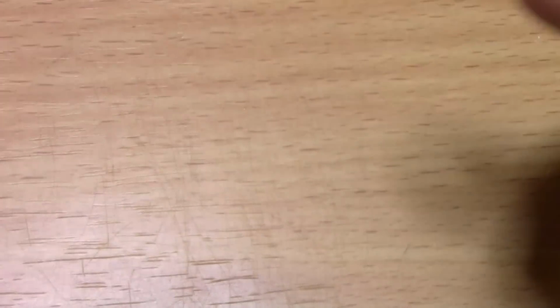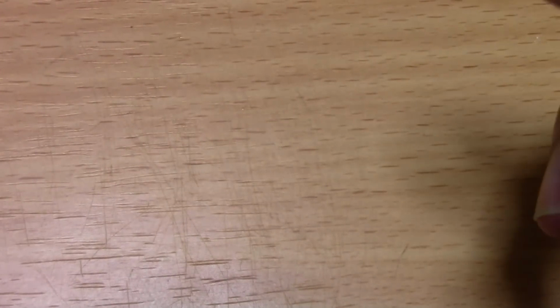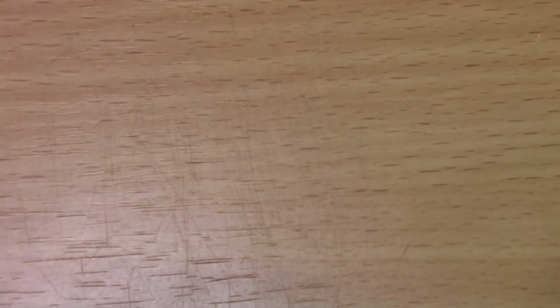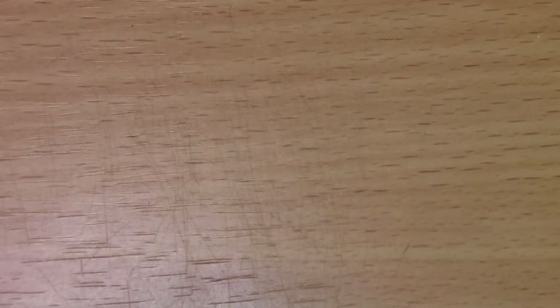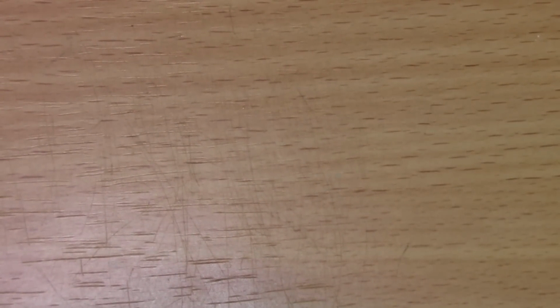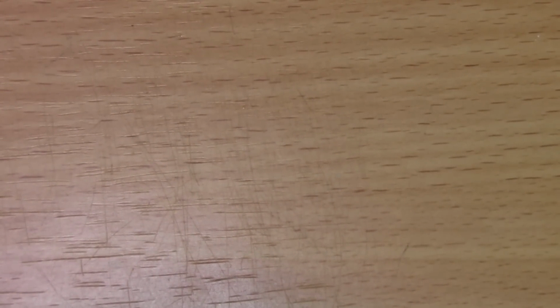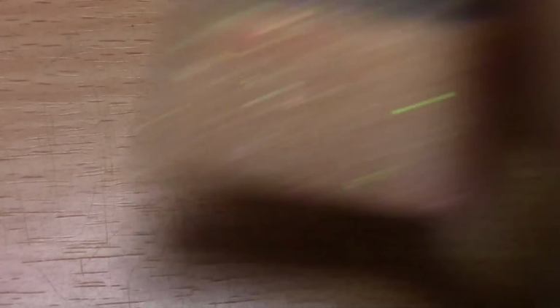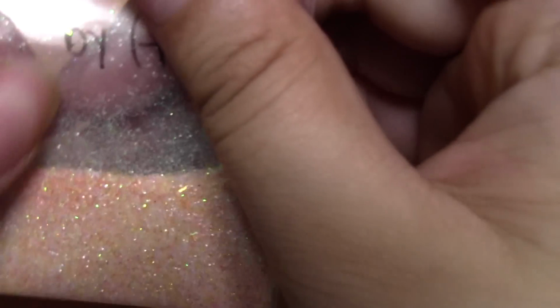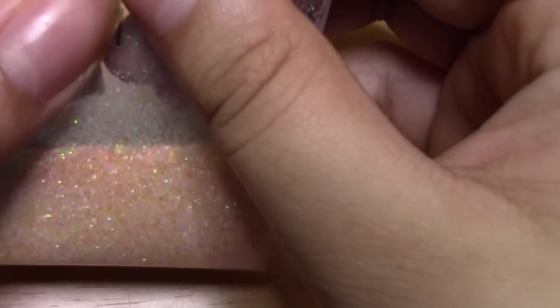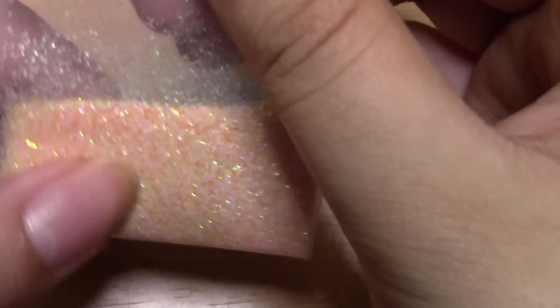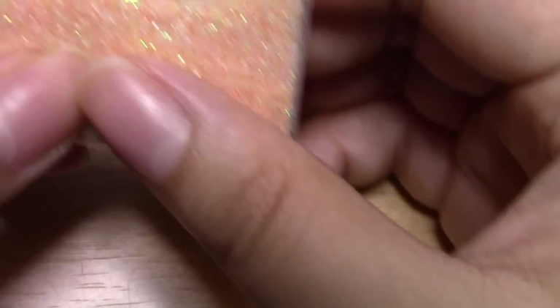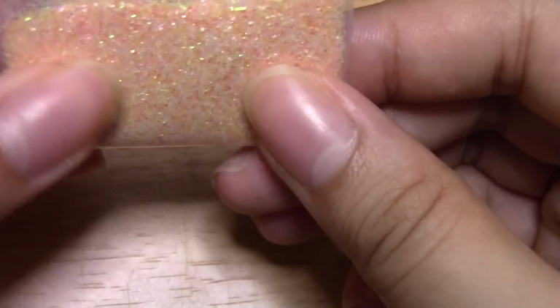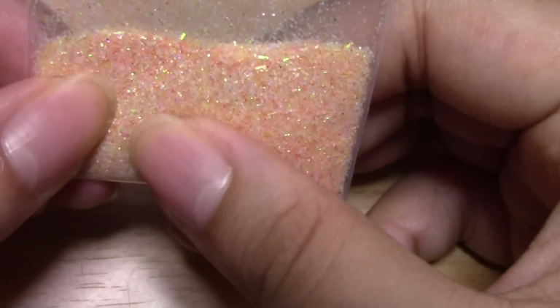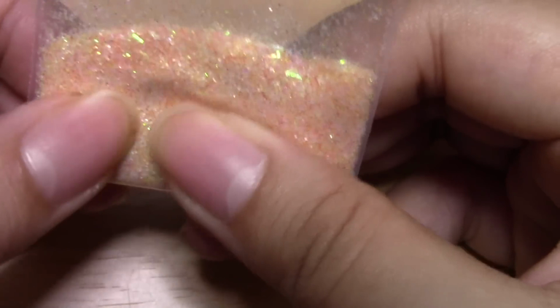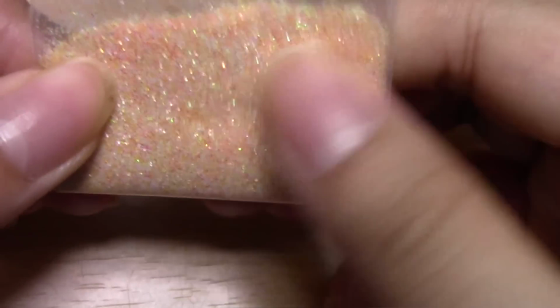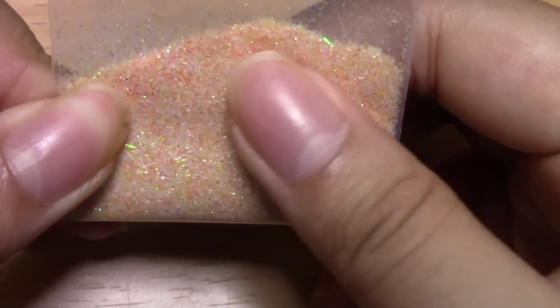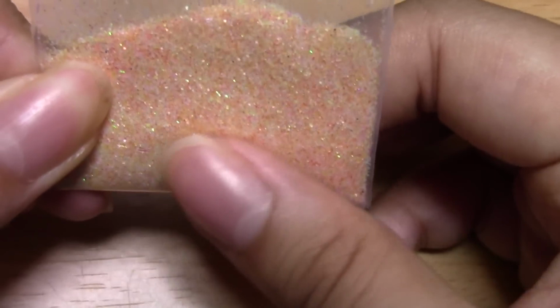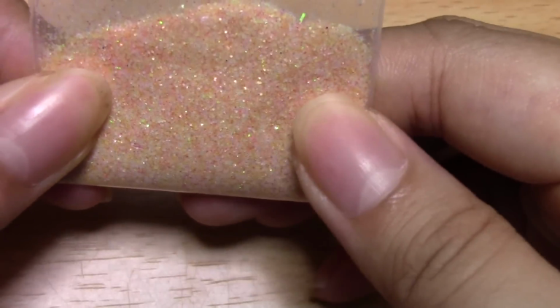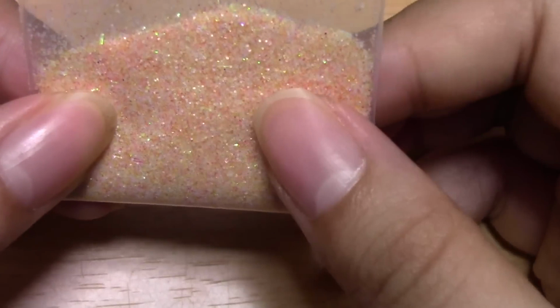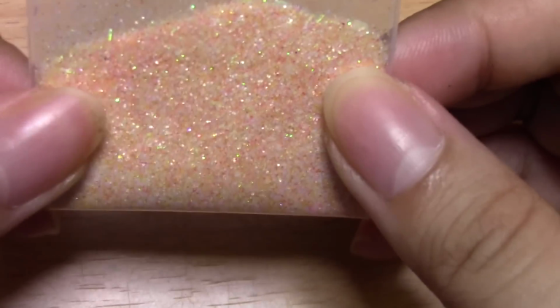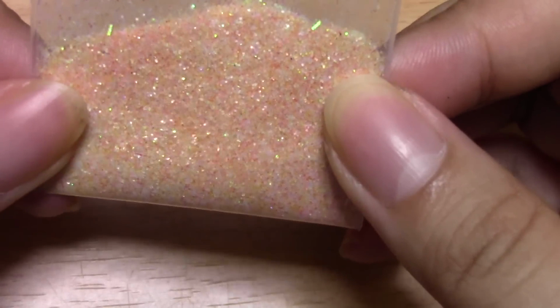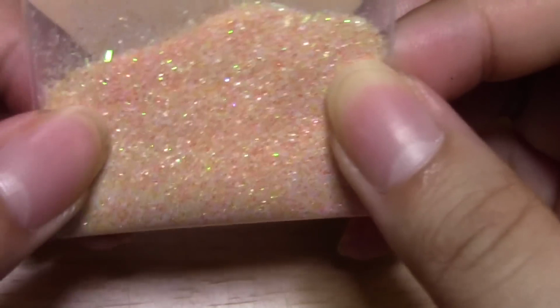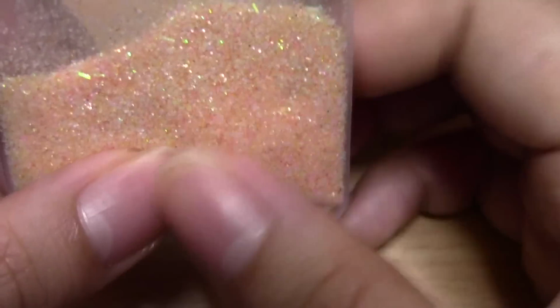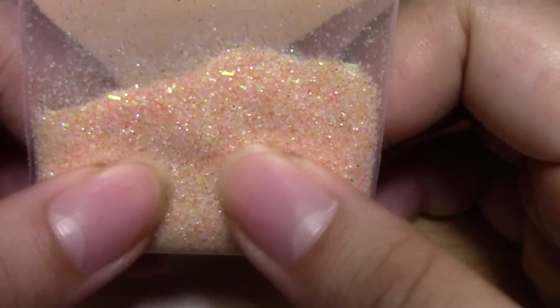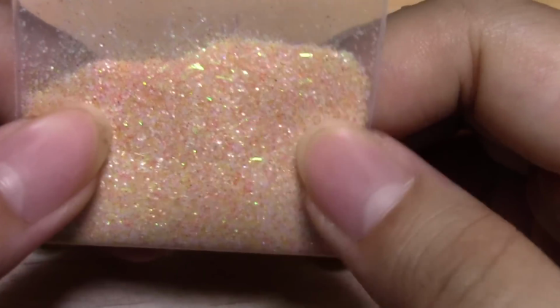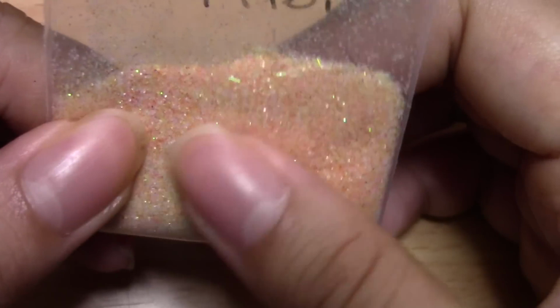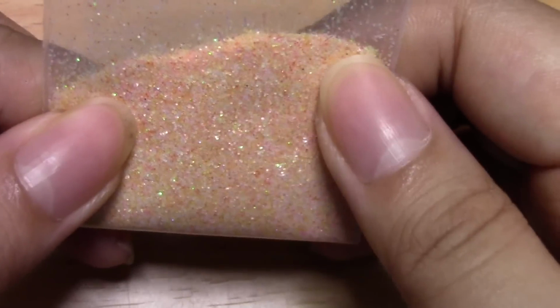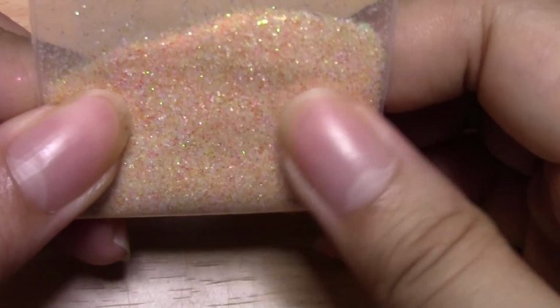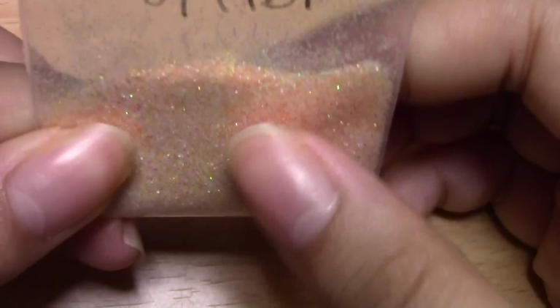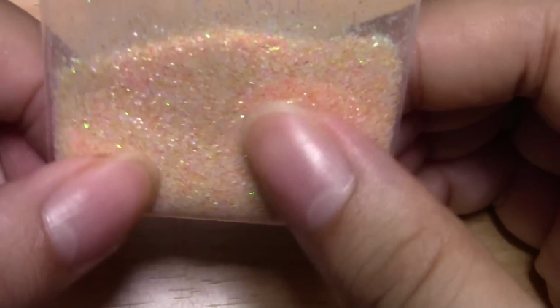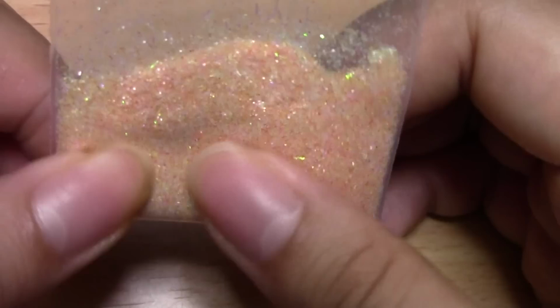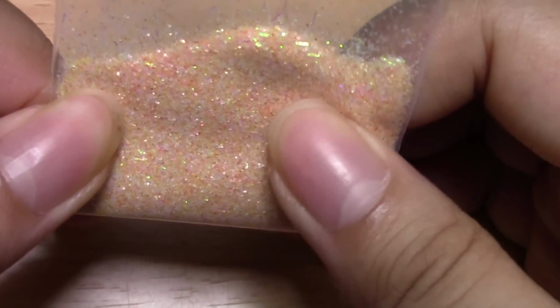I think that is more of a resin glitter. And this one is I Eat Socks — she said she liked yellows, so it's kind of an orangish, yellowish, bright mix and I think it's really pretty.